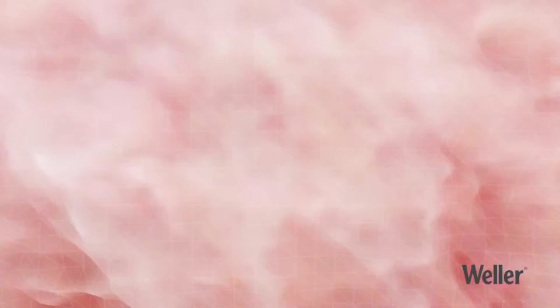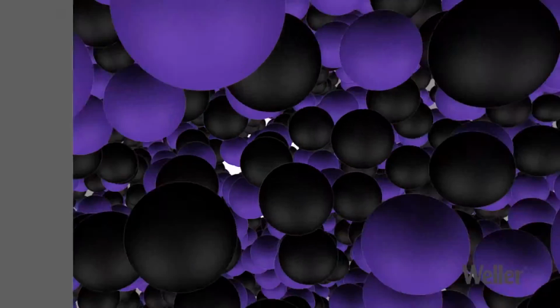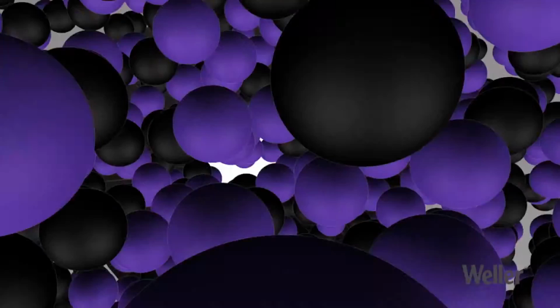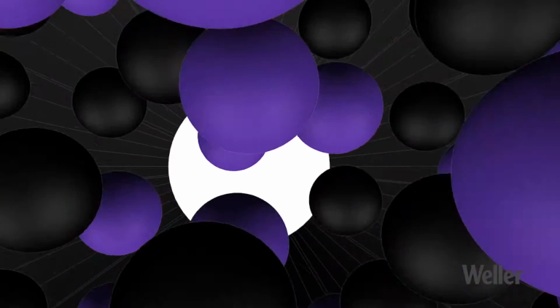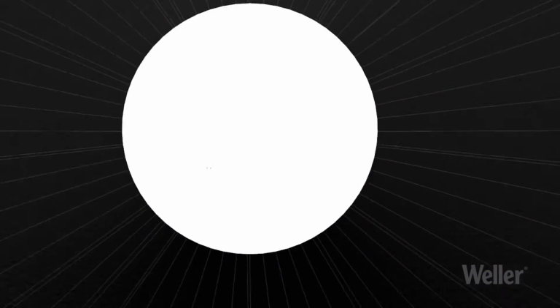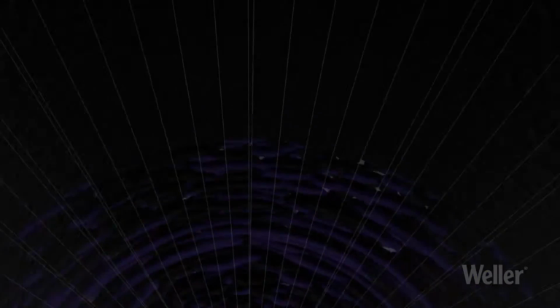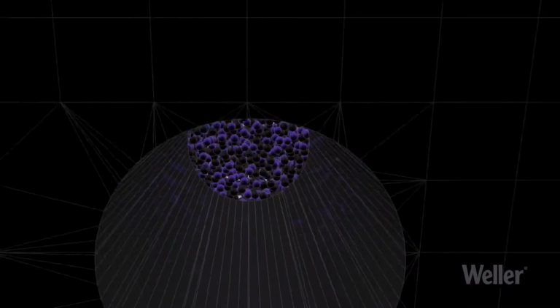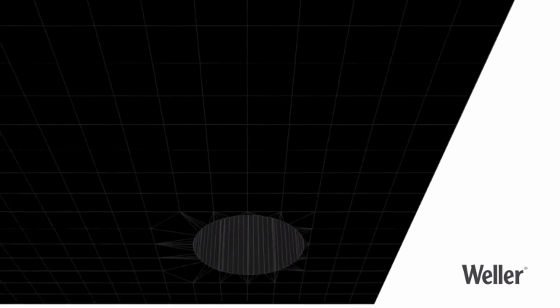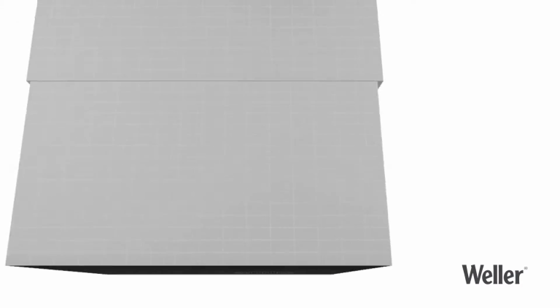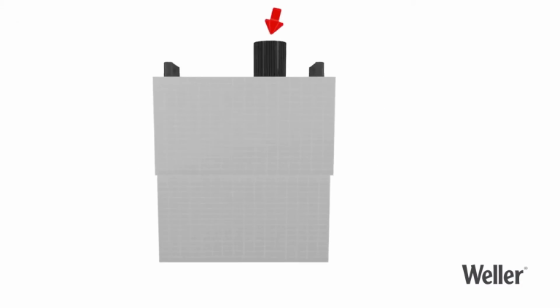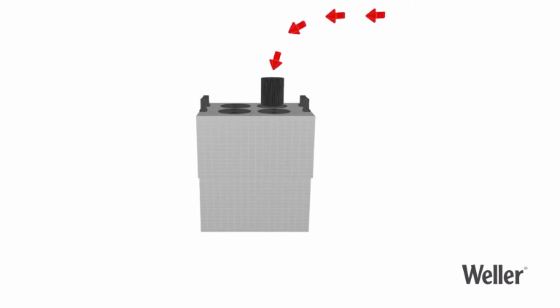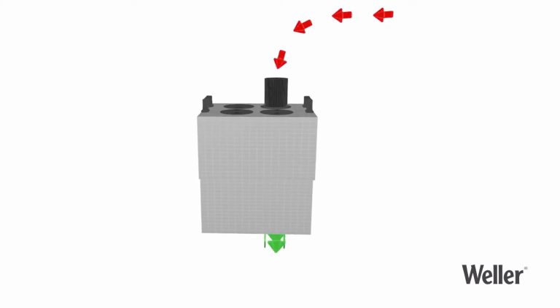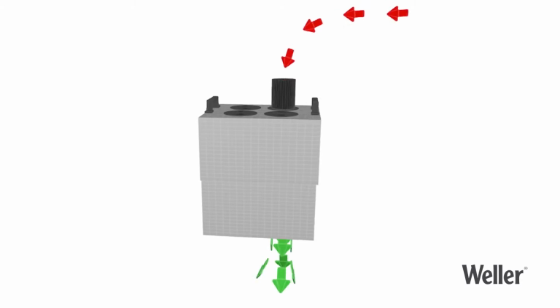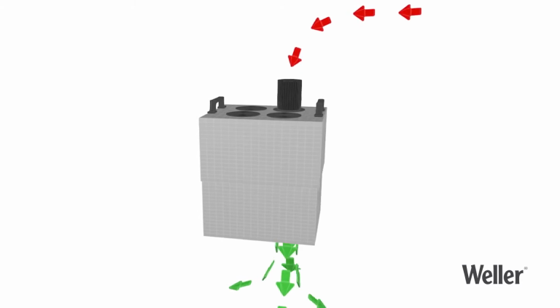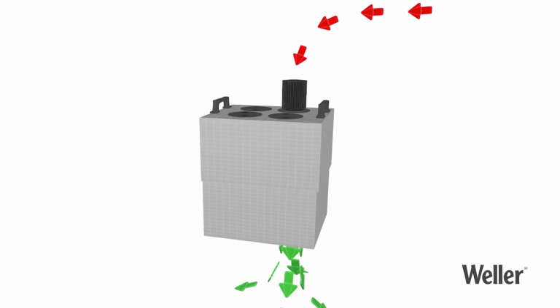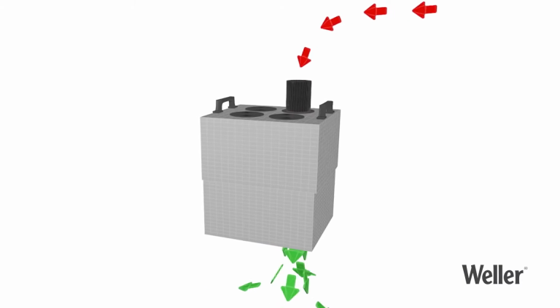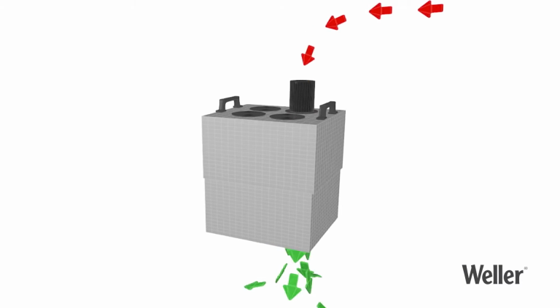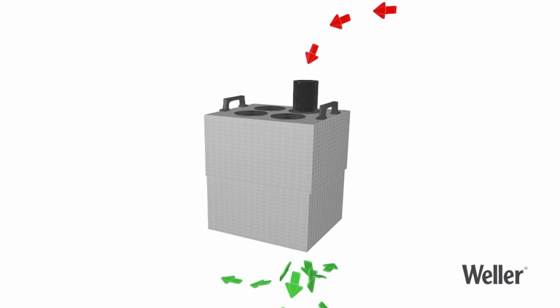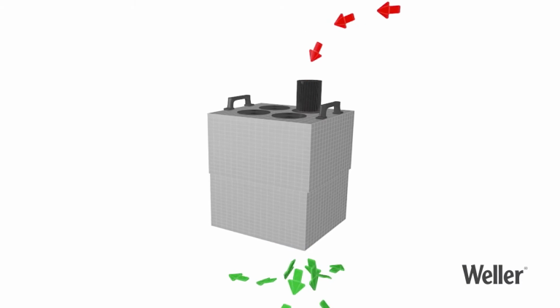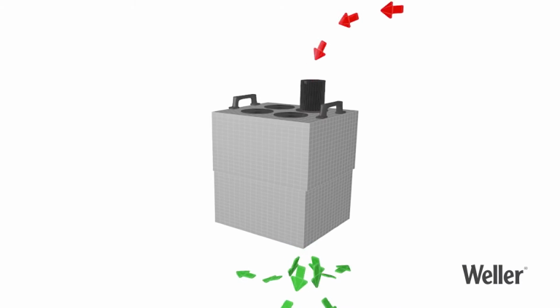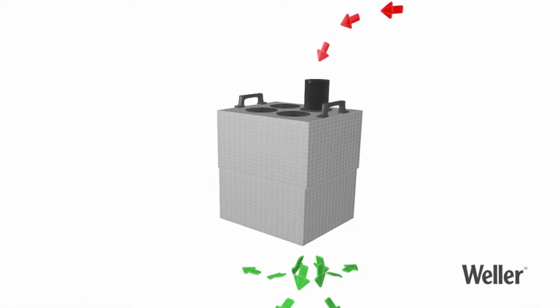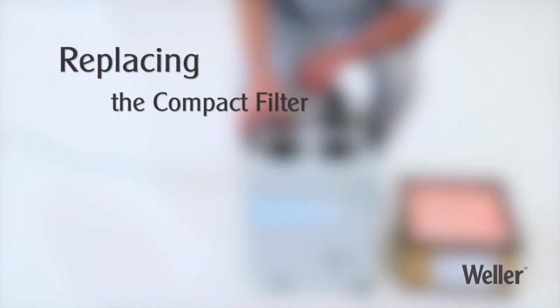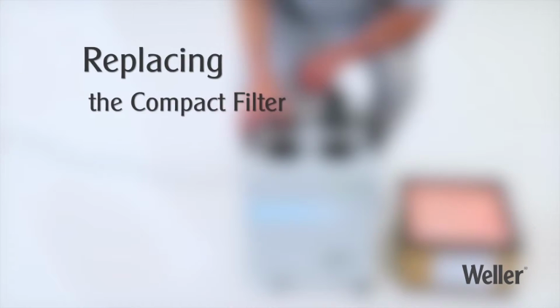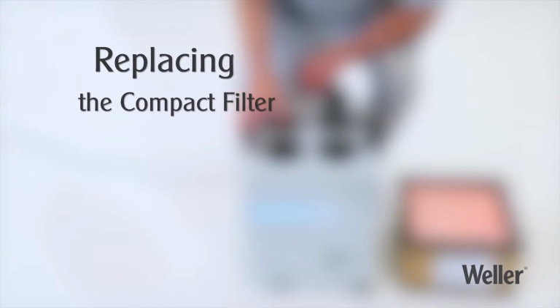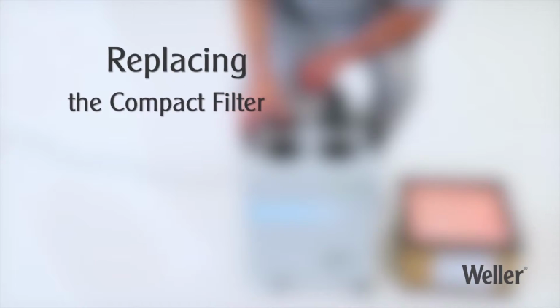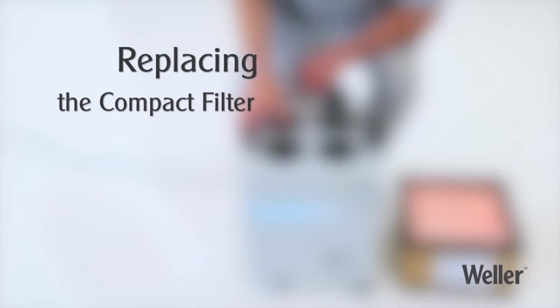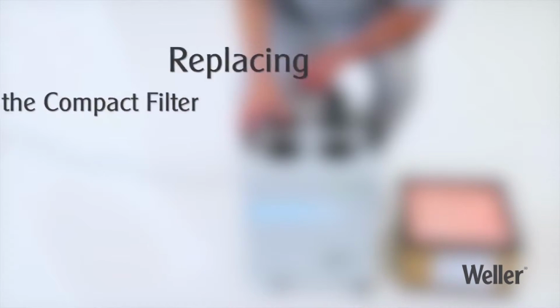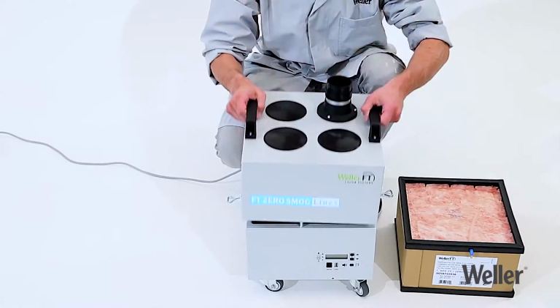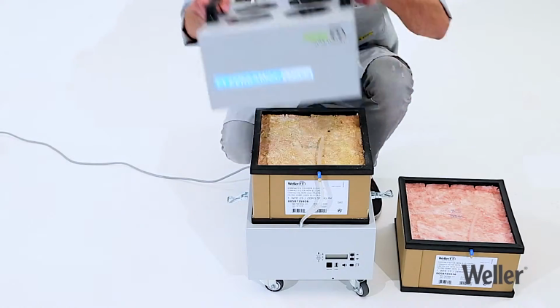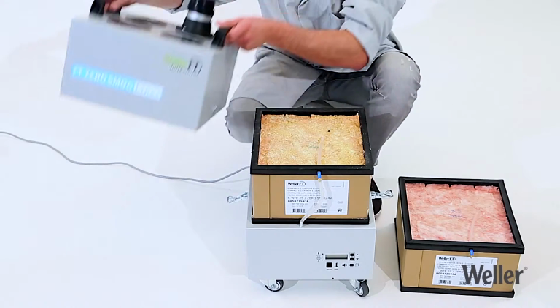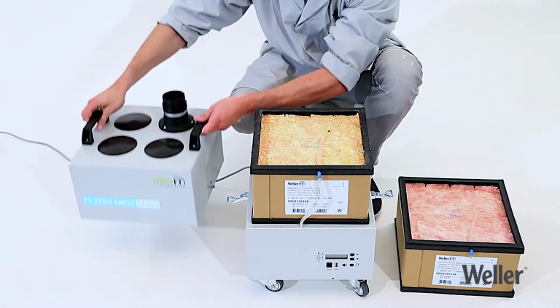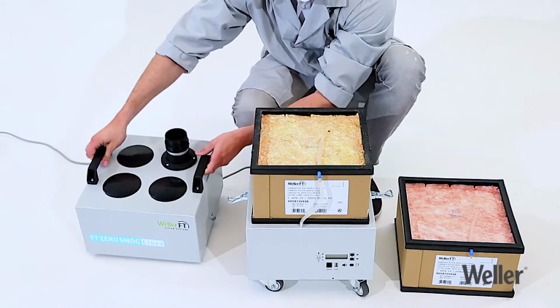The filter system discharges cleaned air, thus providing optimum protection against harmful emissions and preventing them from damaging users' health. The fine dust pre-filter can be changed several times before the whole filter system needs to be replaced.